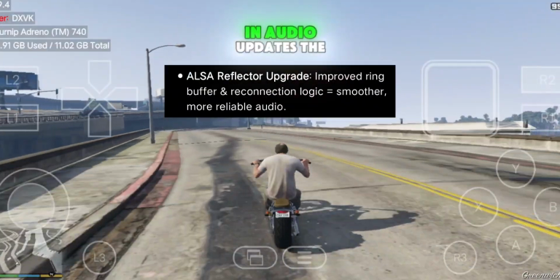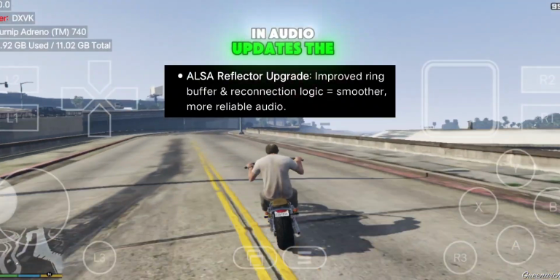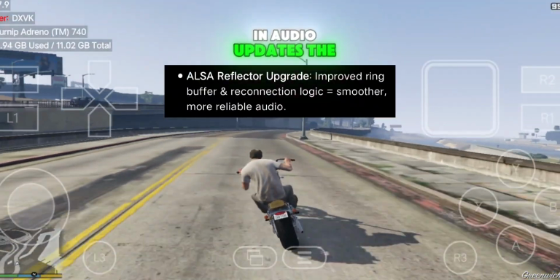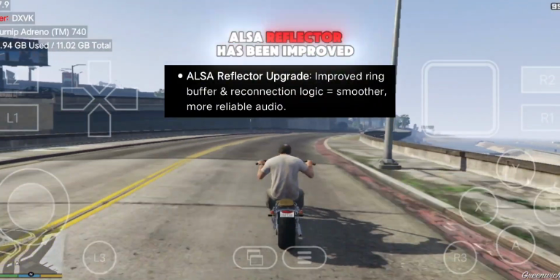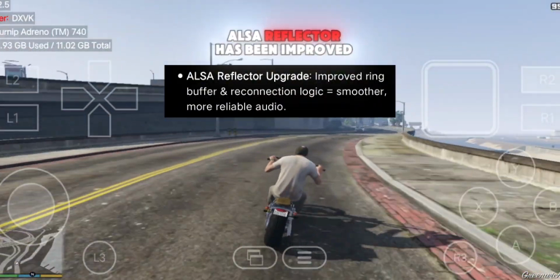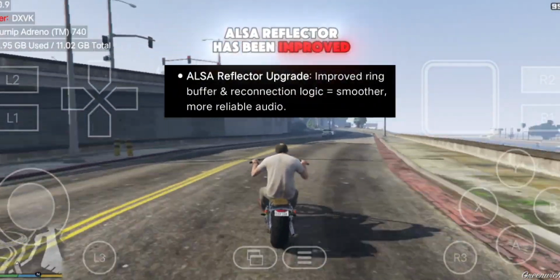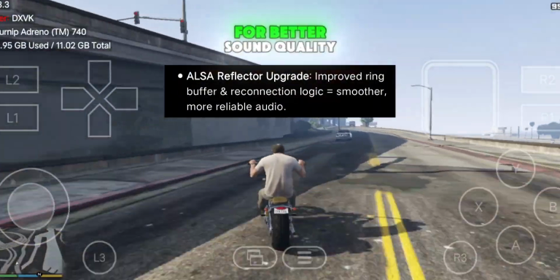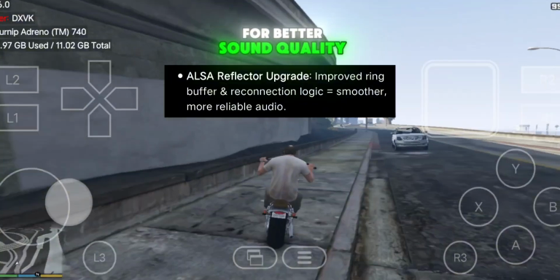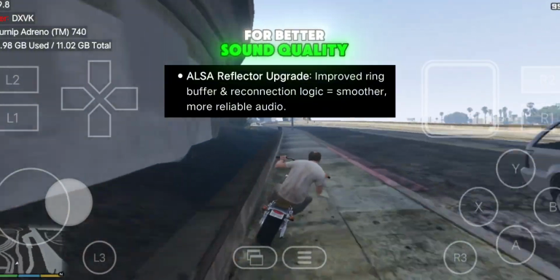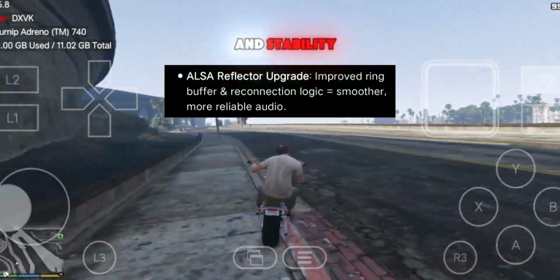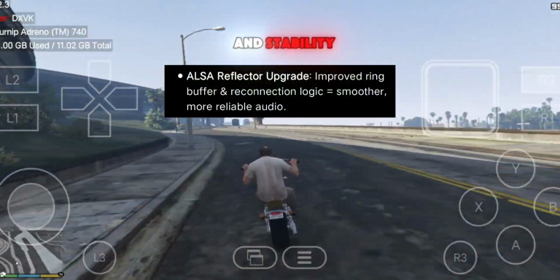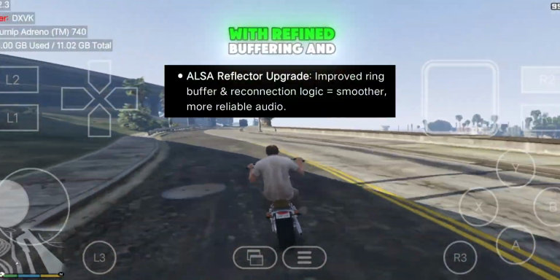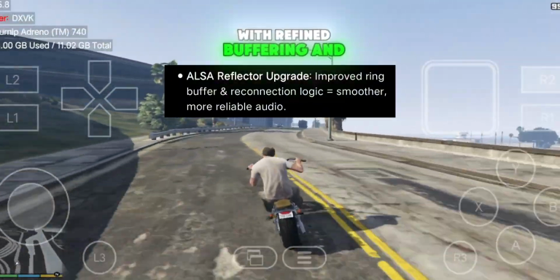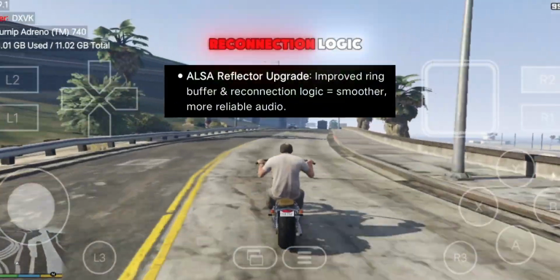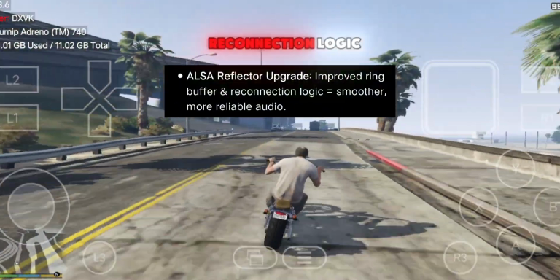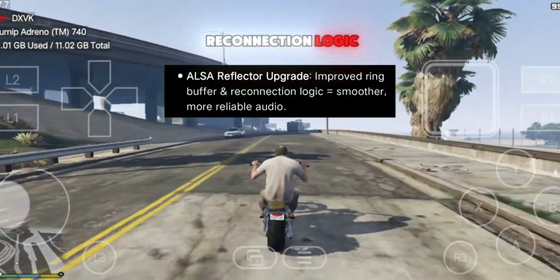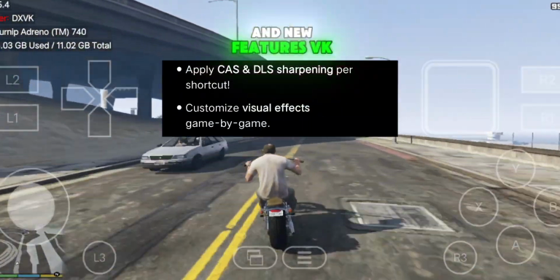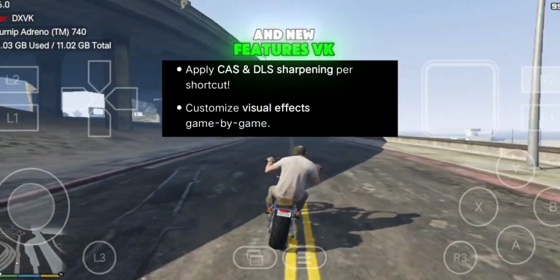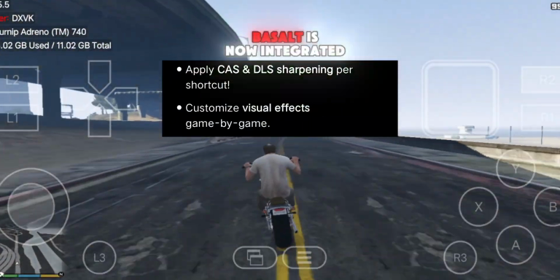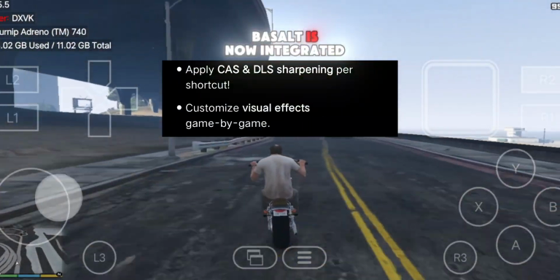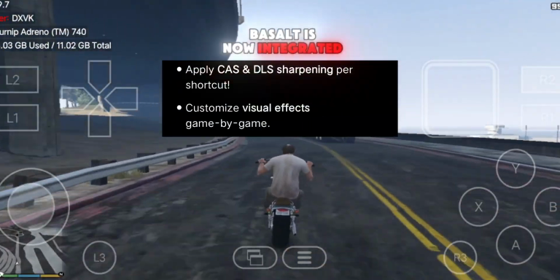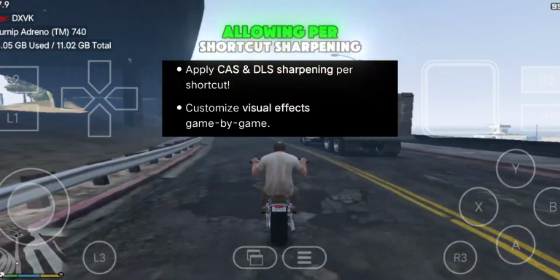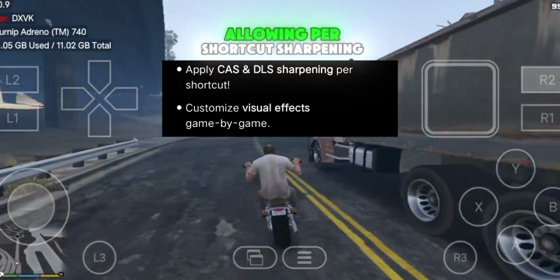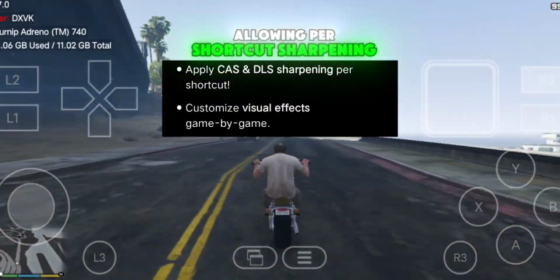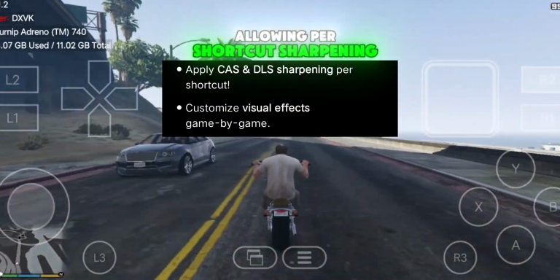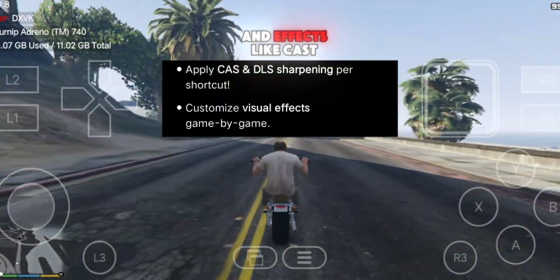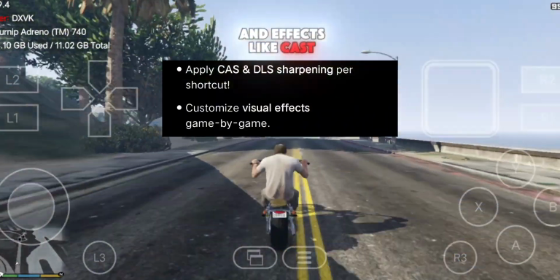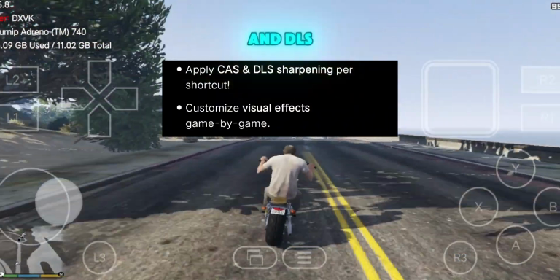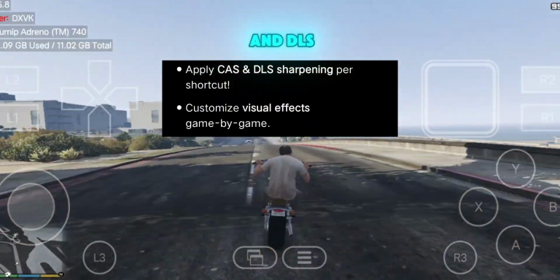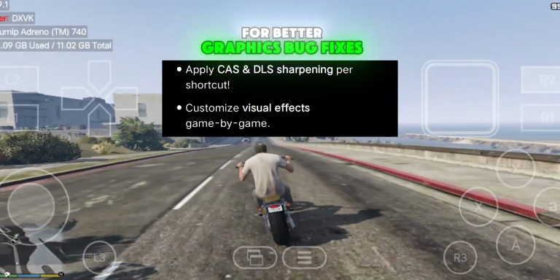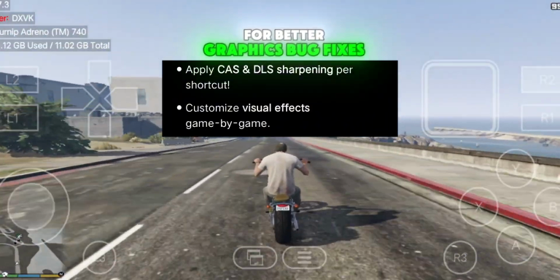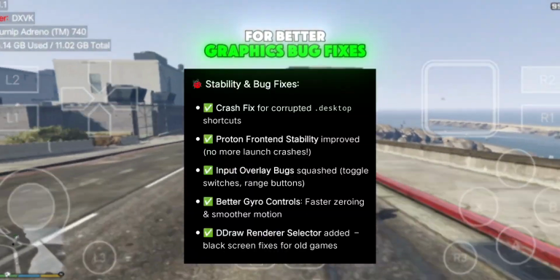In audio updates, the ALSA reflector has been improved for better sound quality and stability, with refined buffering and reconnection logic. For new features, VK Basalt is now integrated, allowing per-shortcut sharpening and effects like CAS and DLS for better graphics.